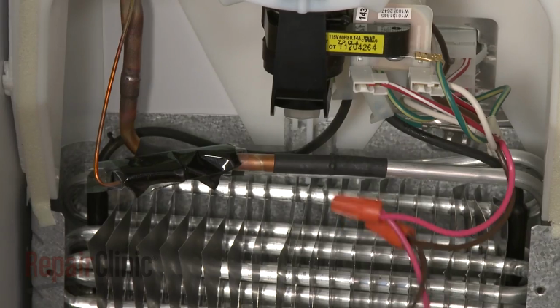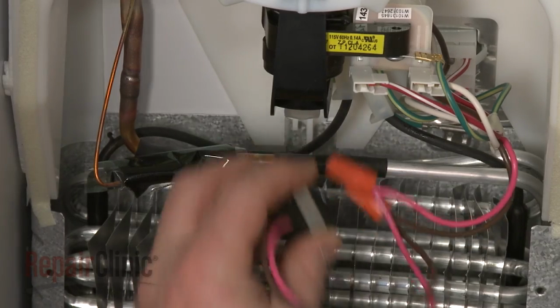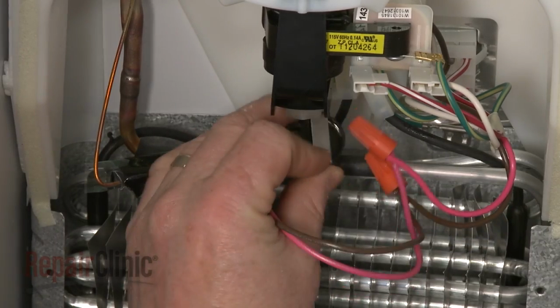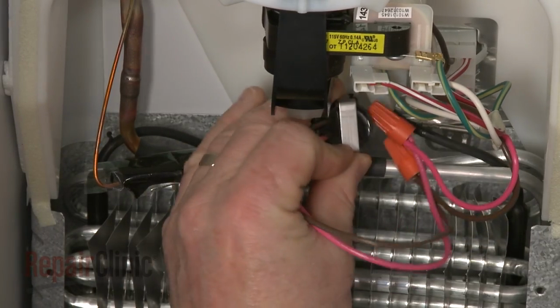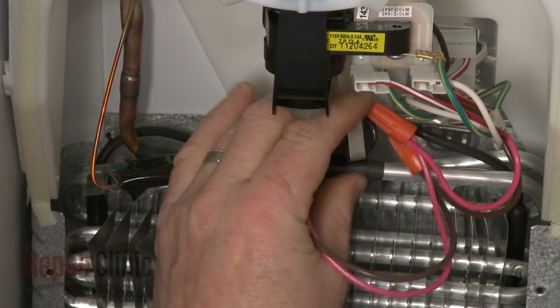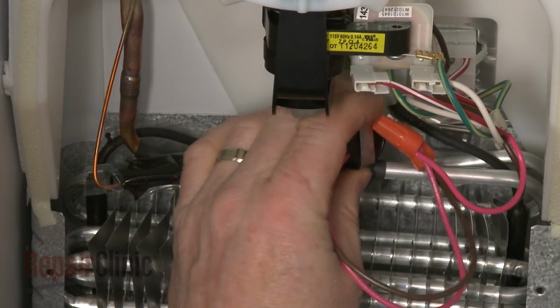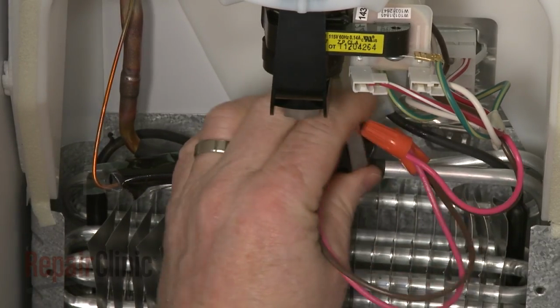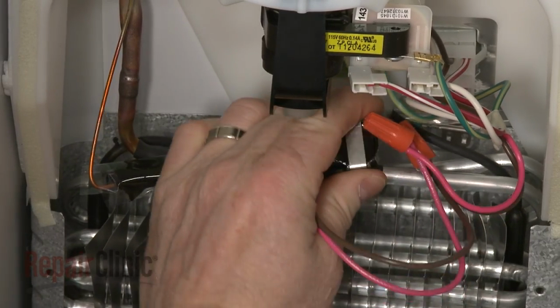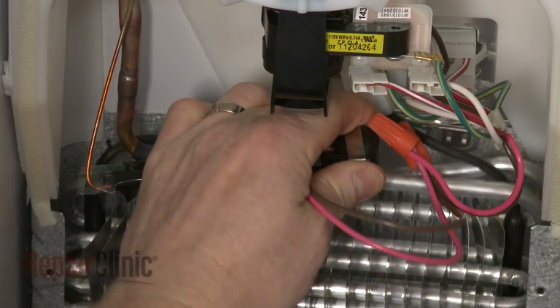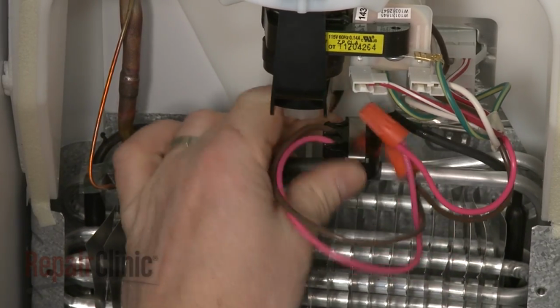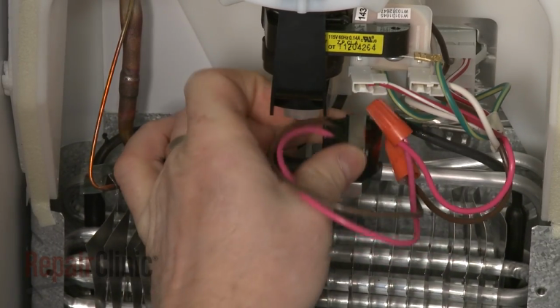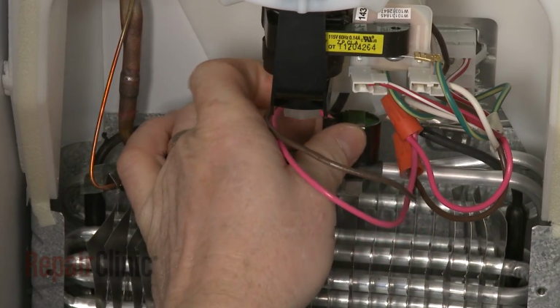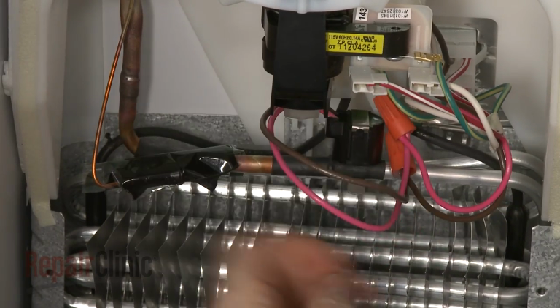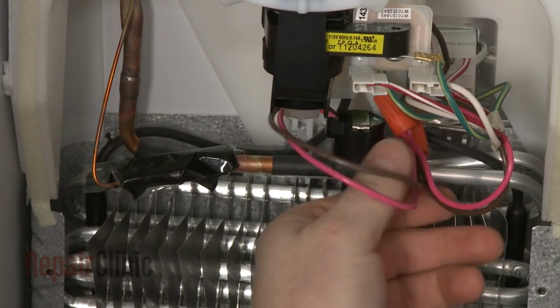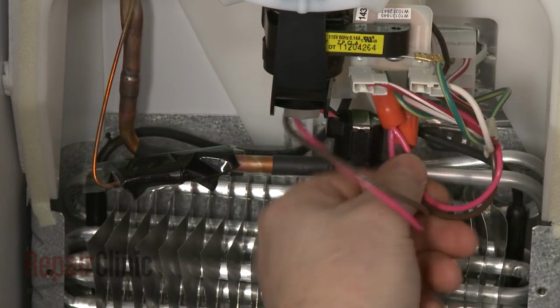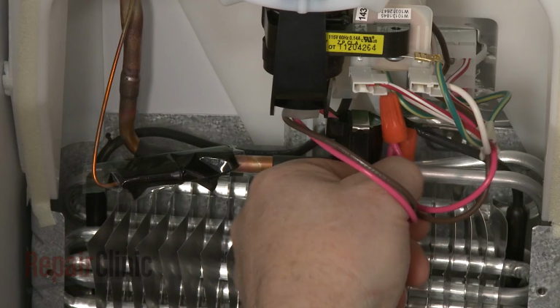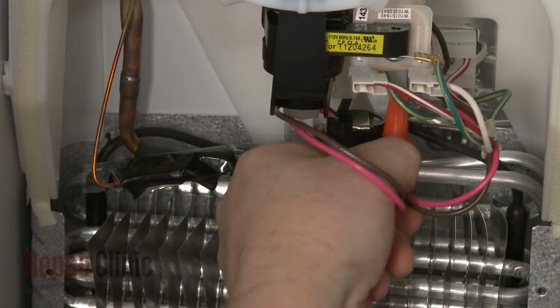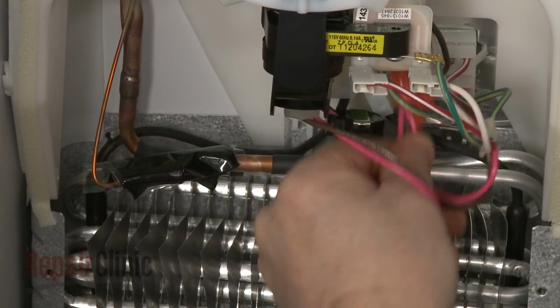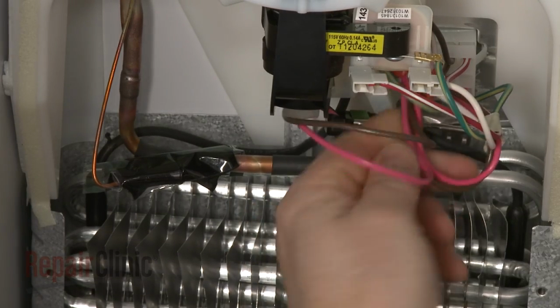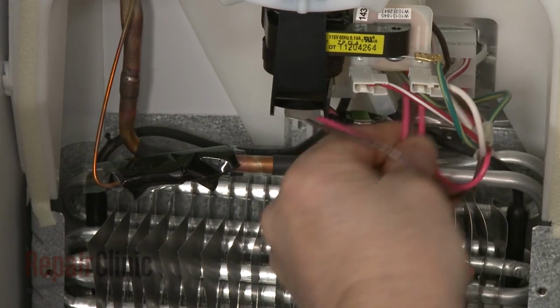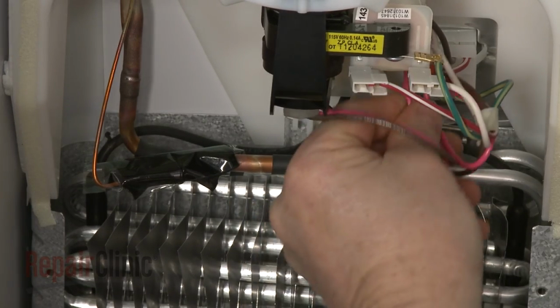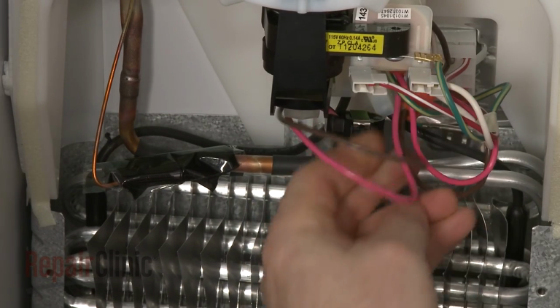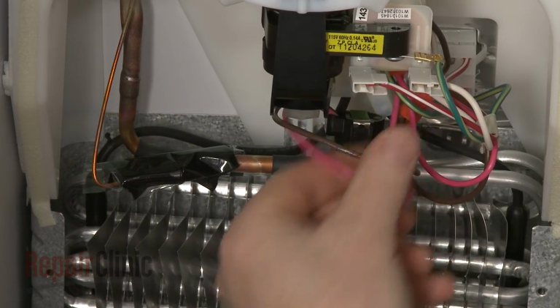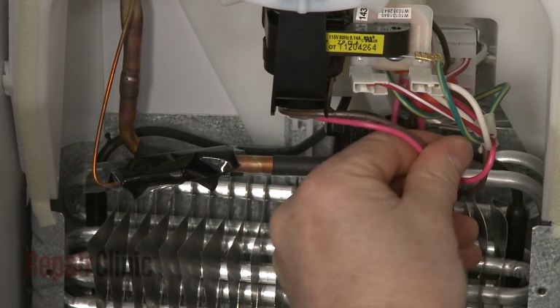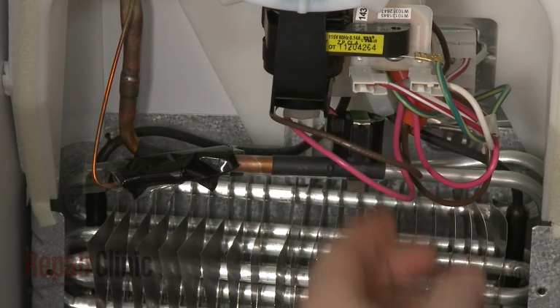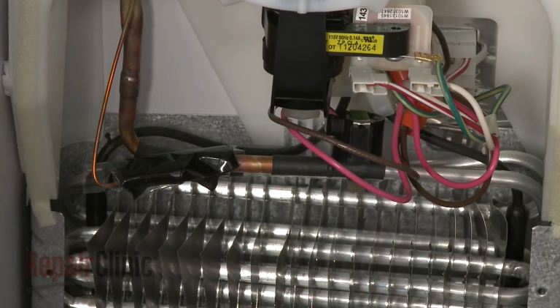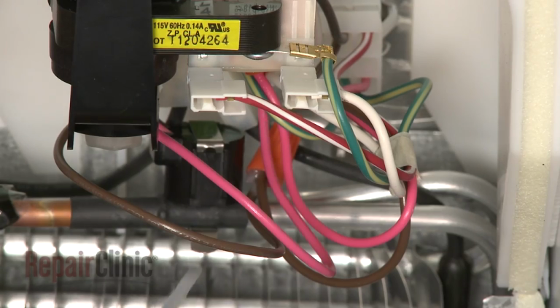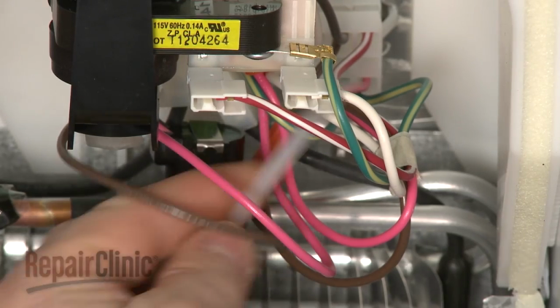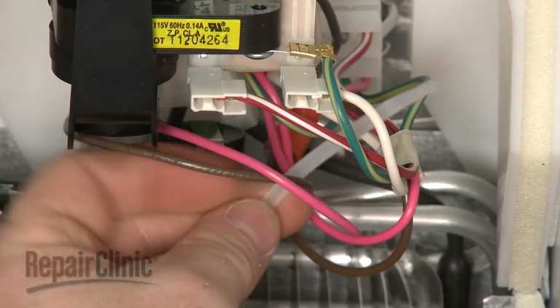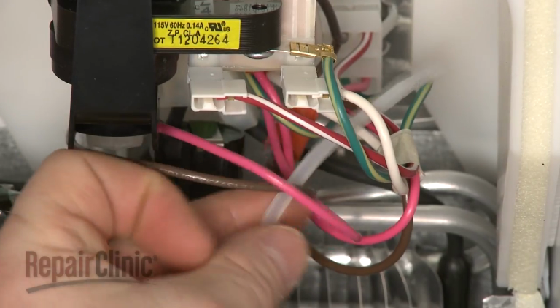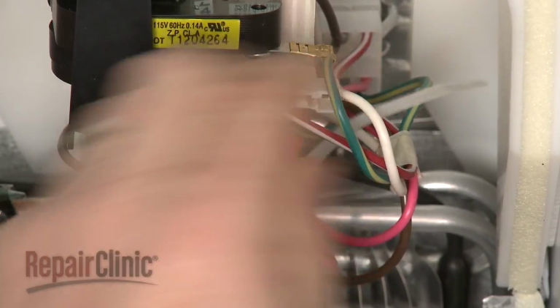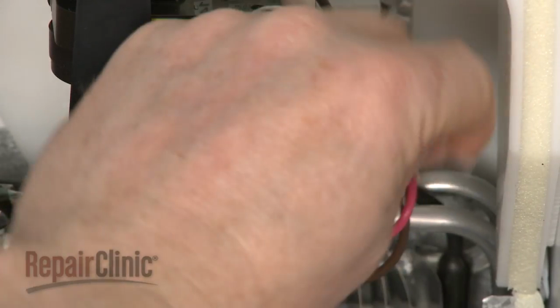Now, clip the new thermostat onto the evaporator. Use a zip tie to secure the wires.